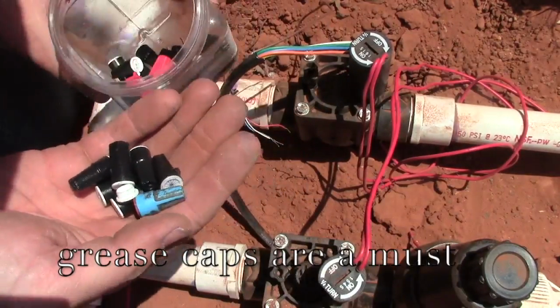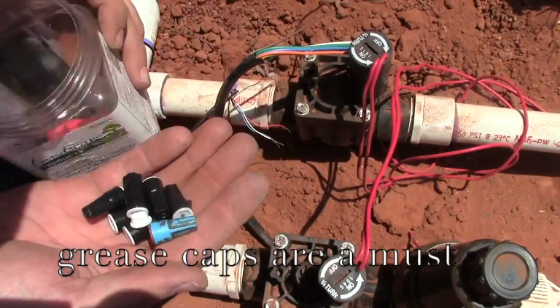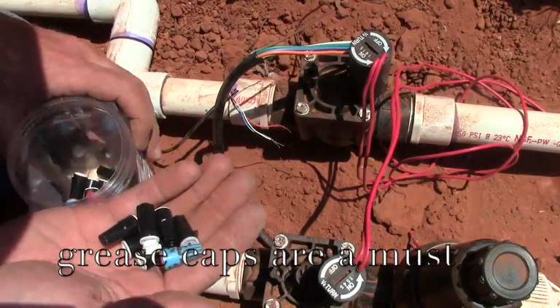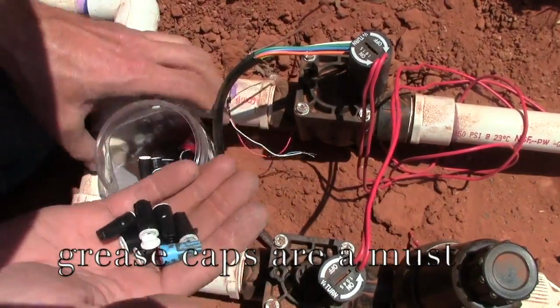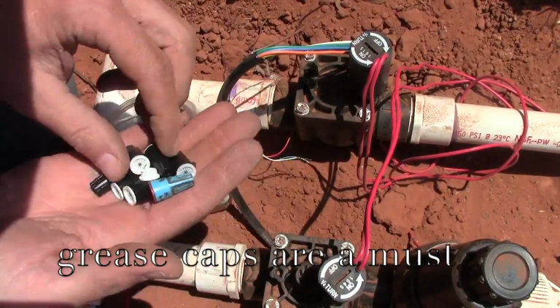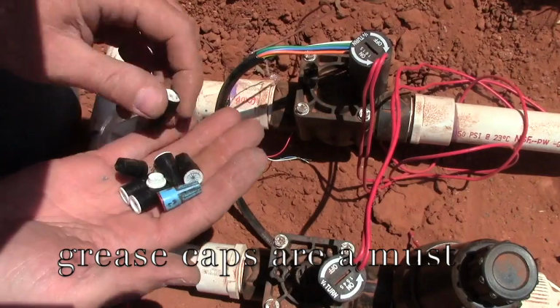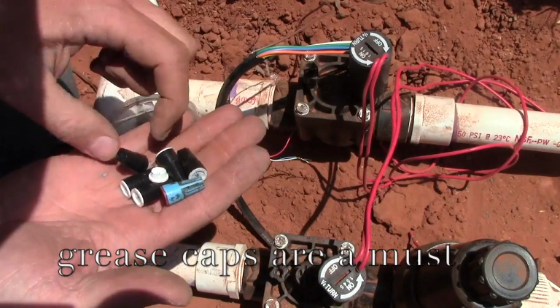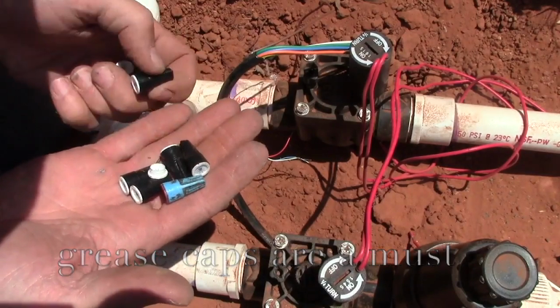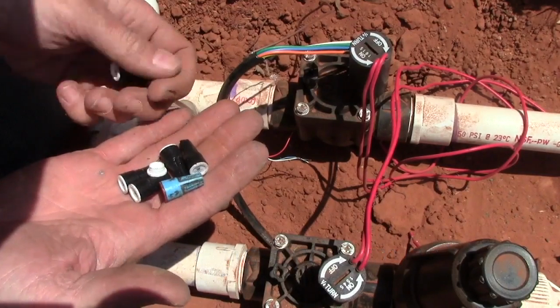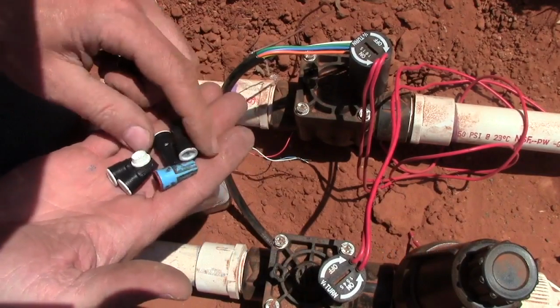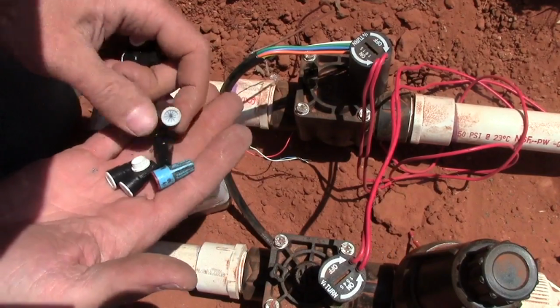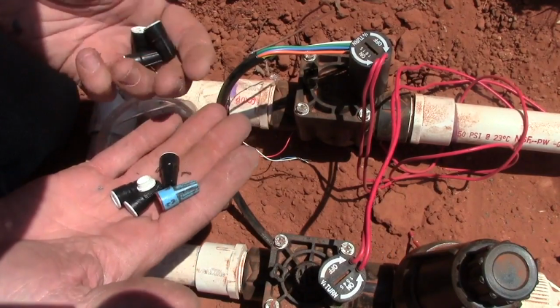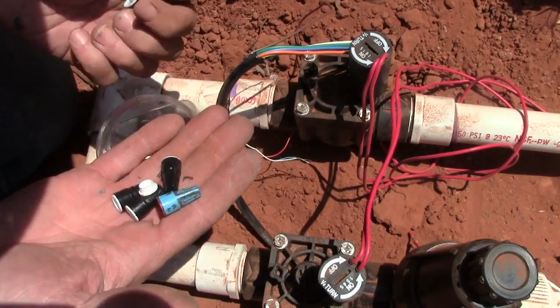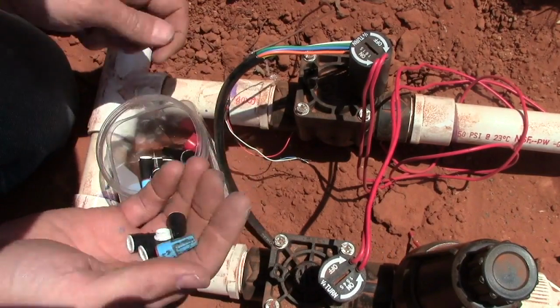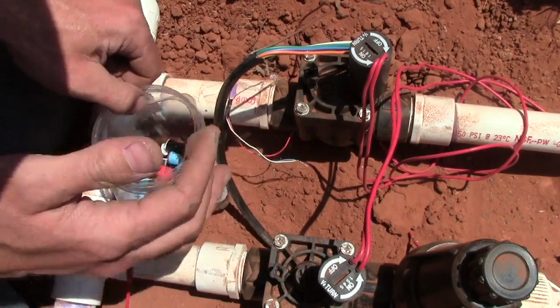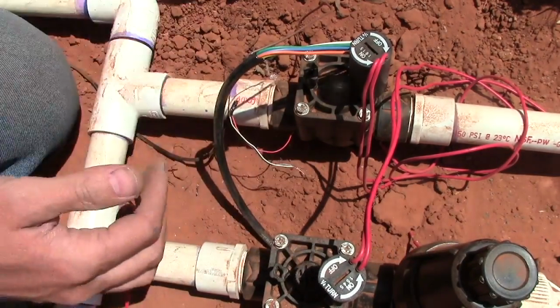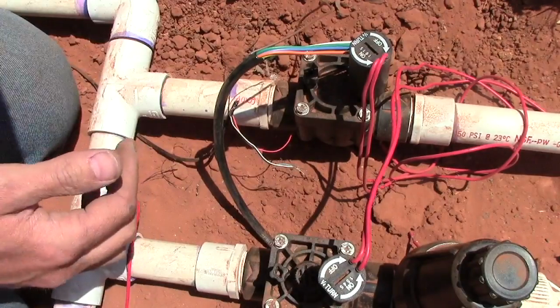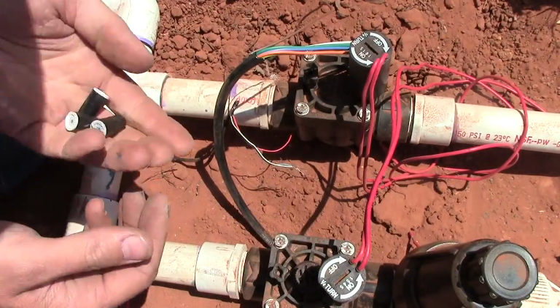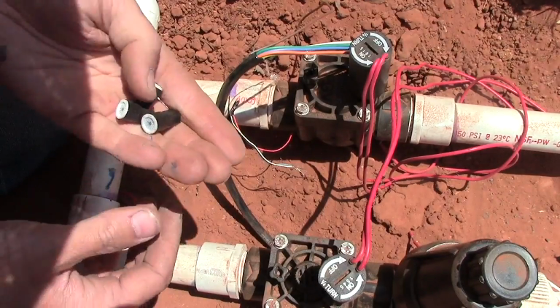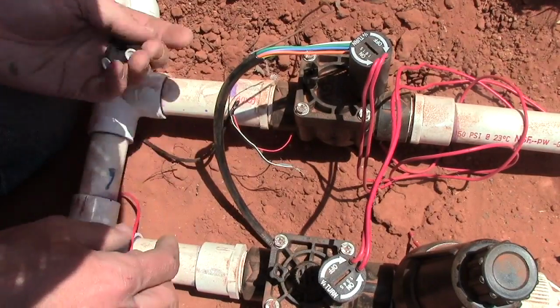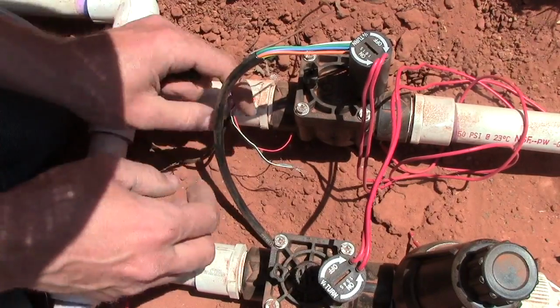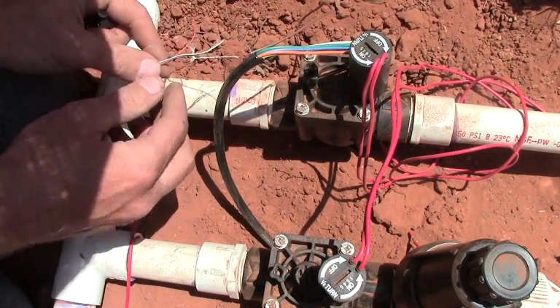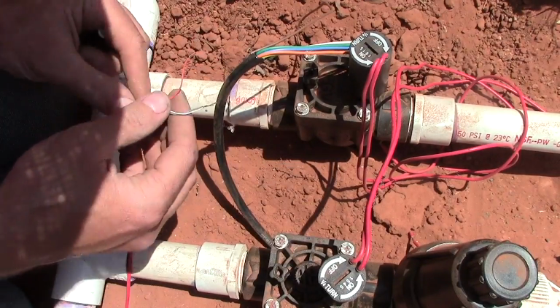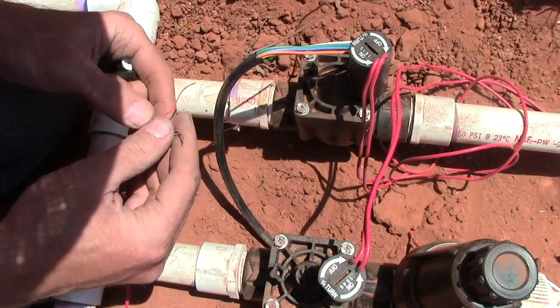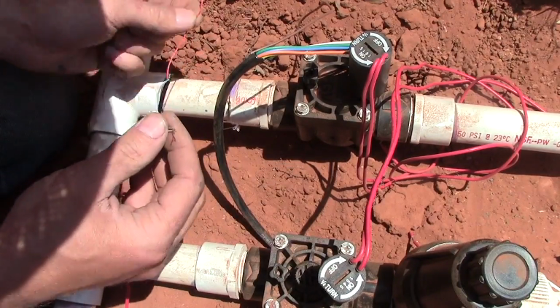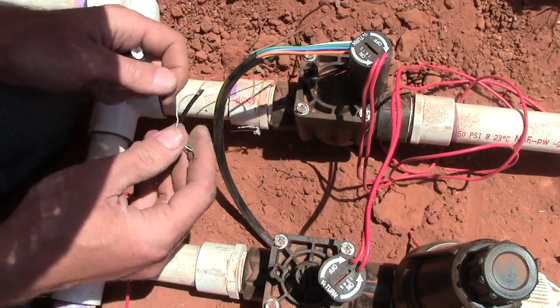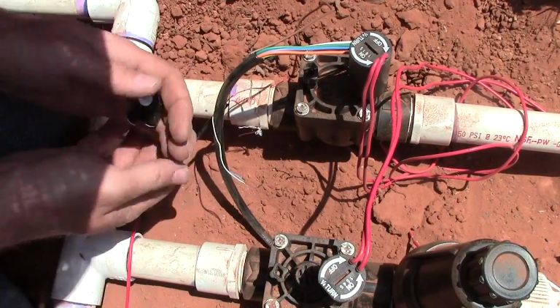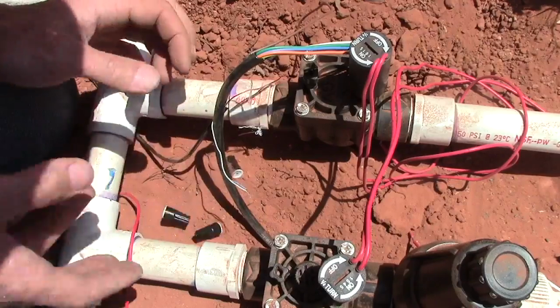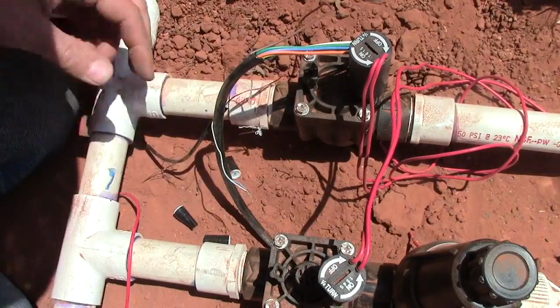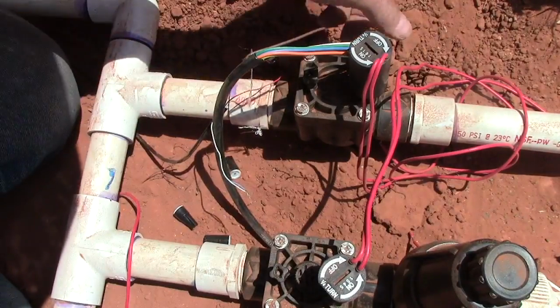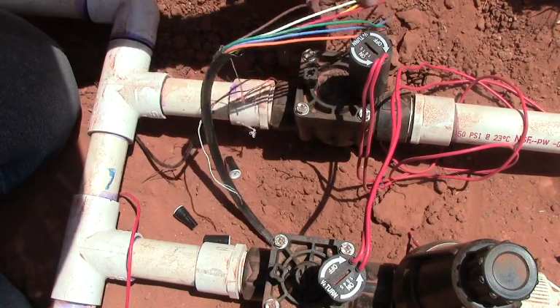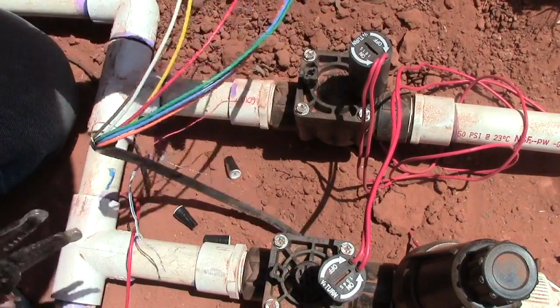Make sure we use grease caps — they've got grease in them to keep the water out so that the wire doesn't corrode.